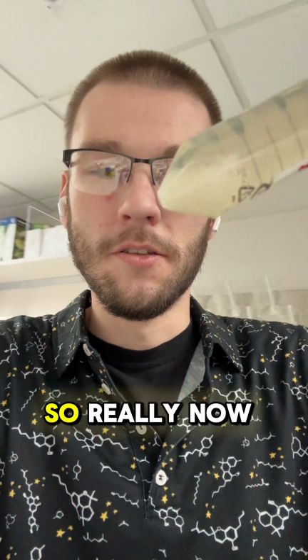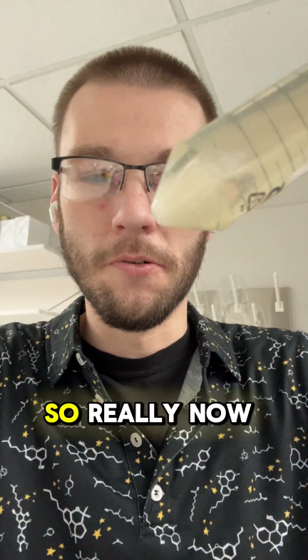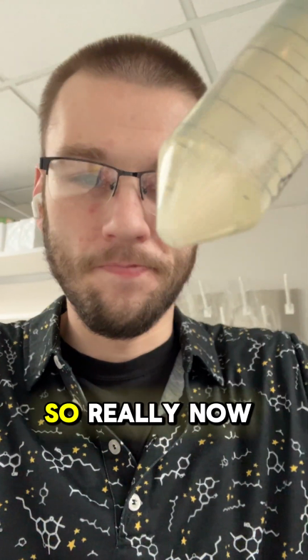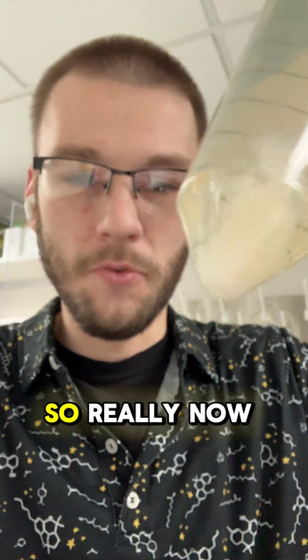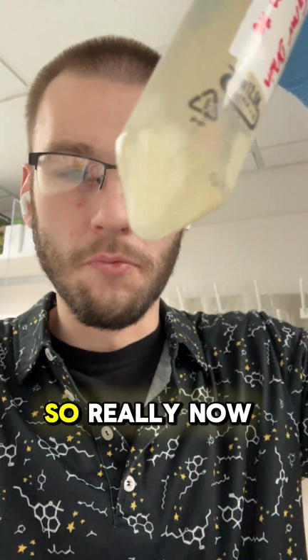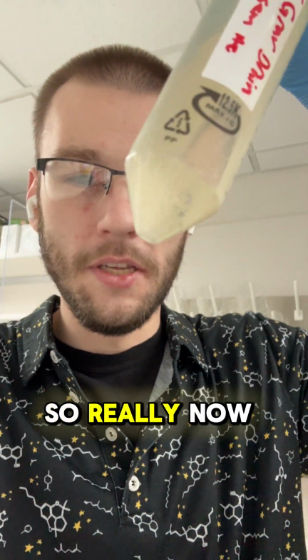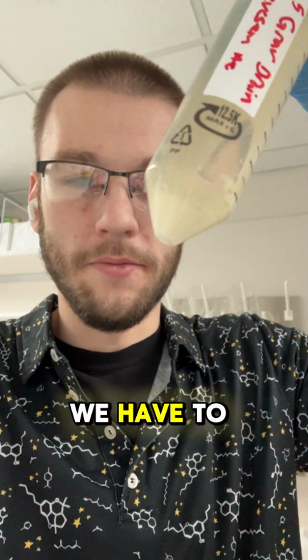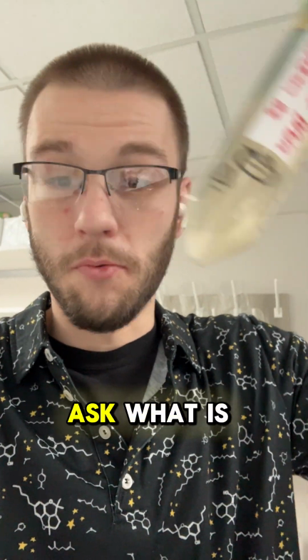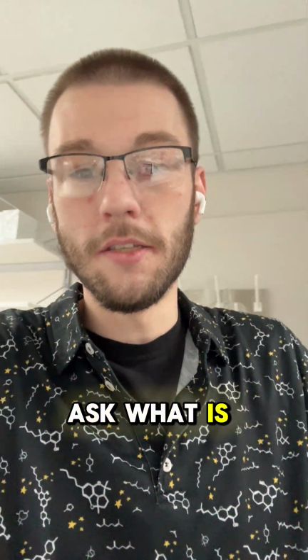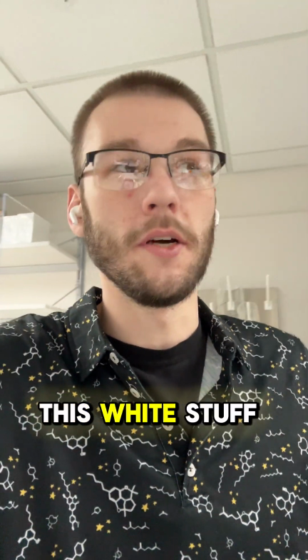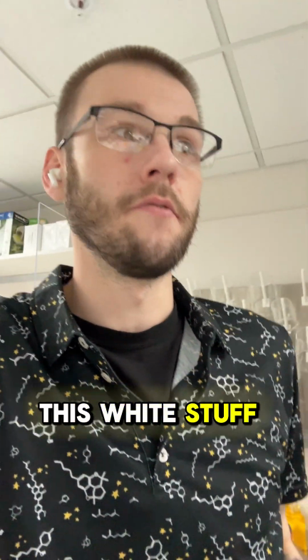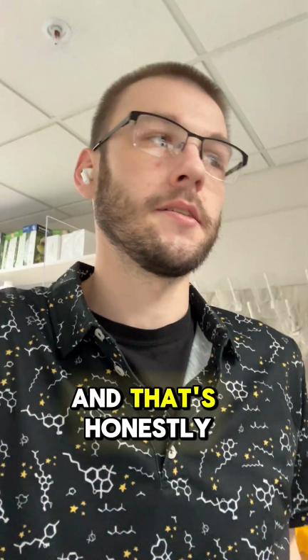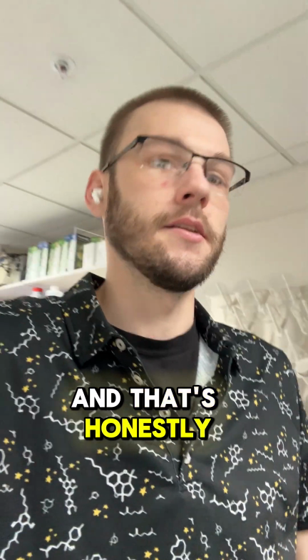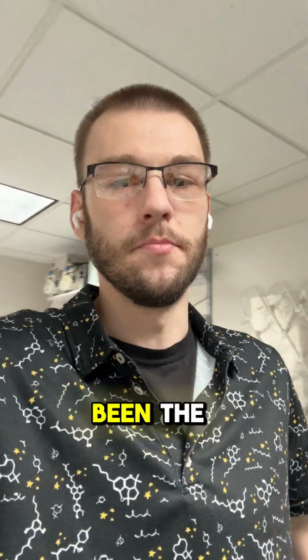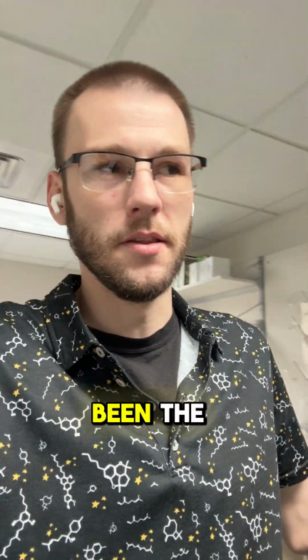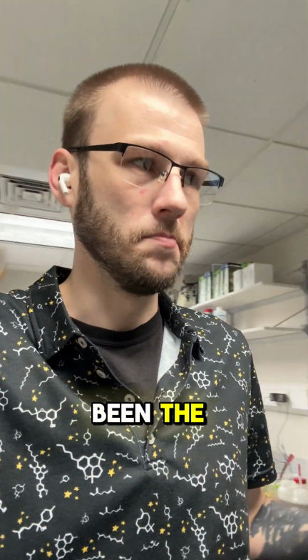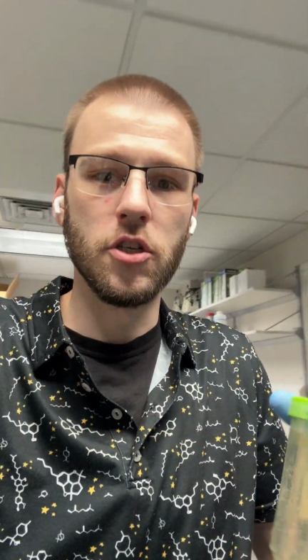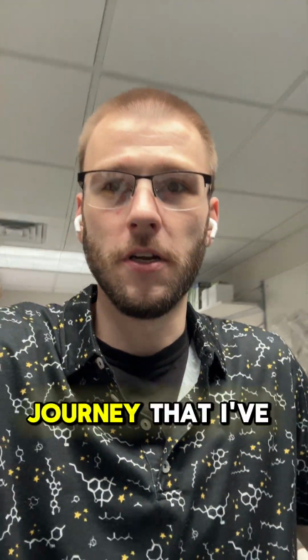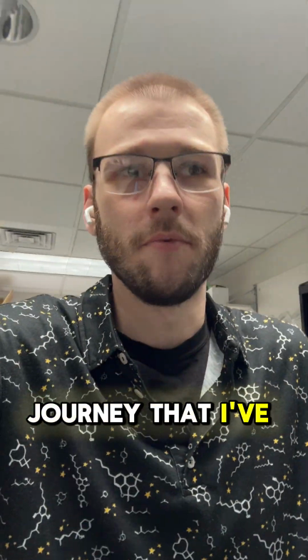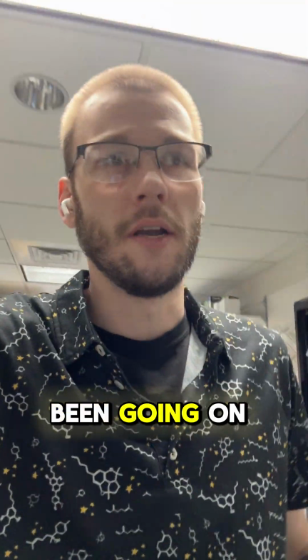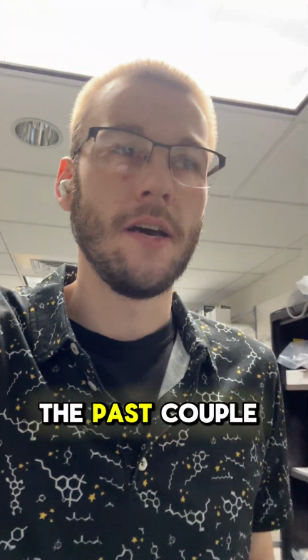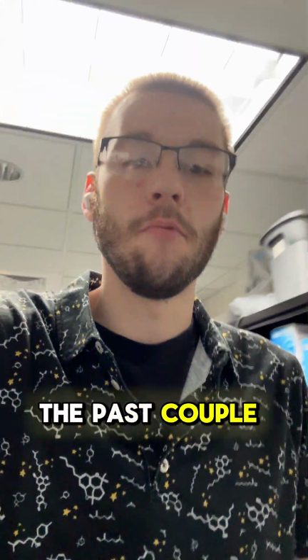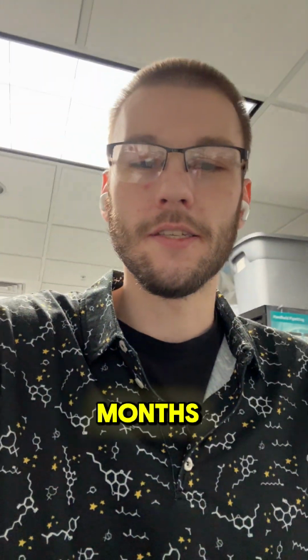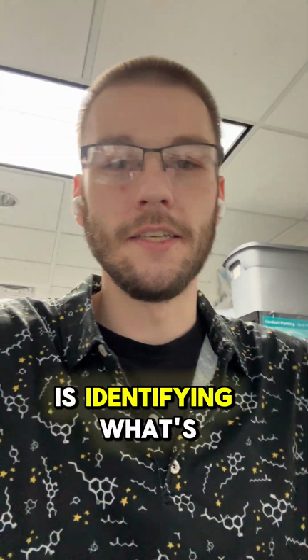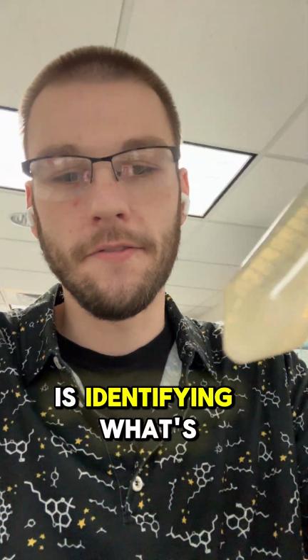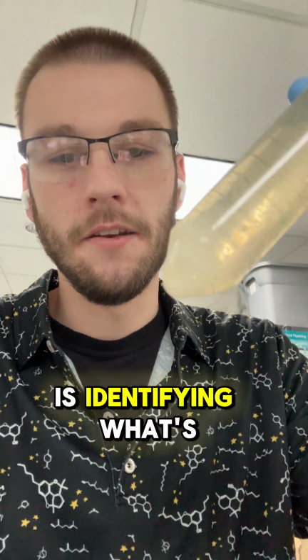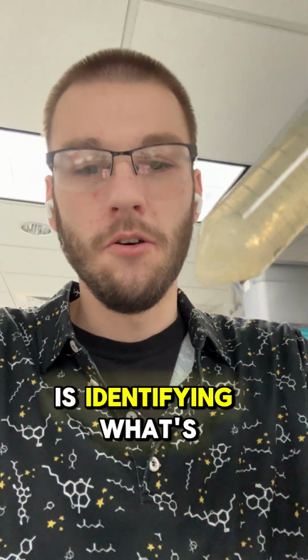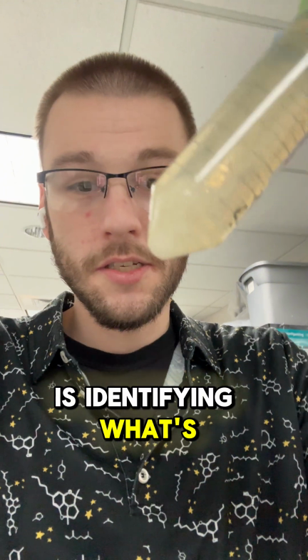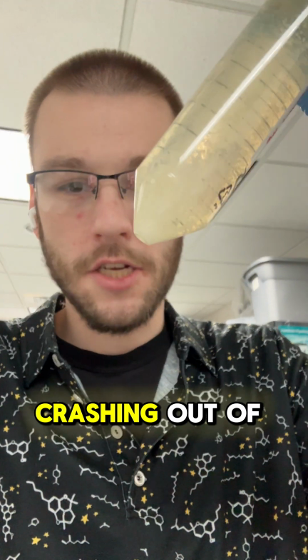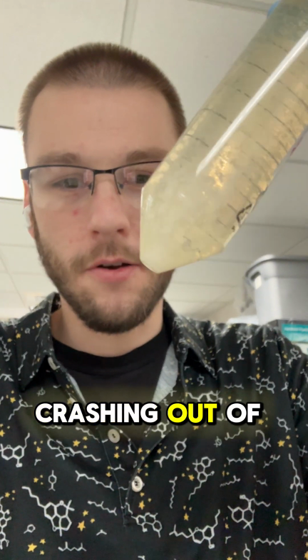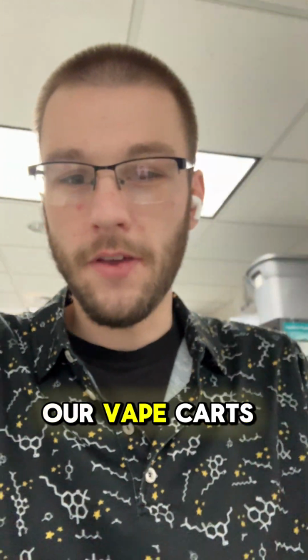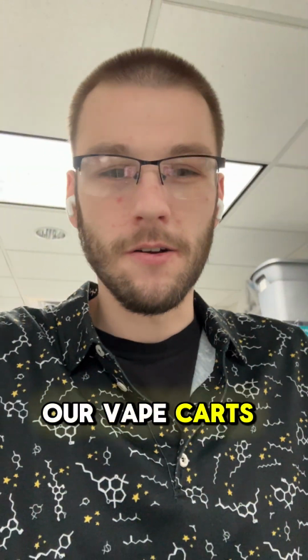So really now we have to ask: what is this white stuff? And that's honestly been the journey I've been on the past couple months — identifying what's crashing out of our vape carts.